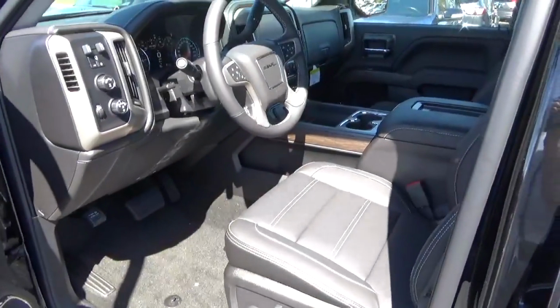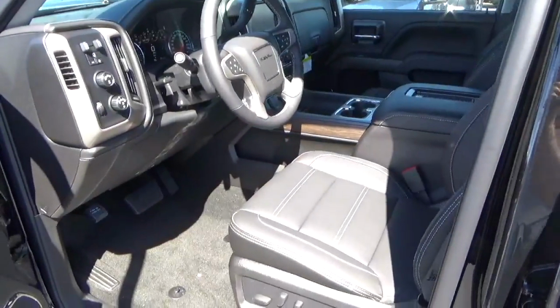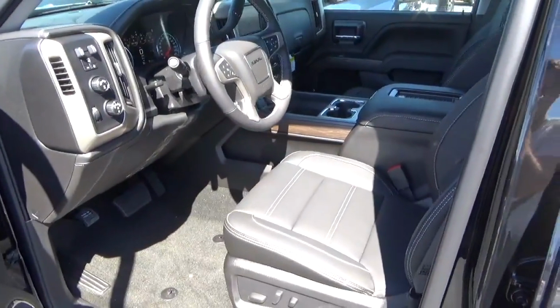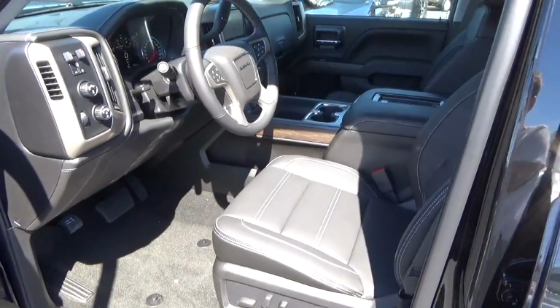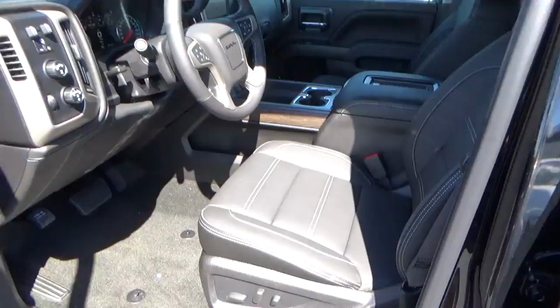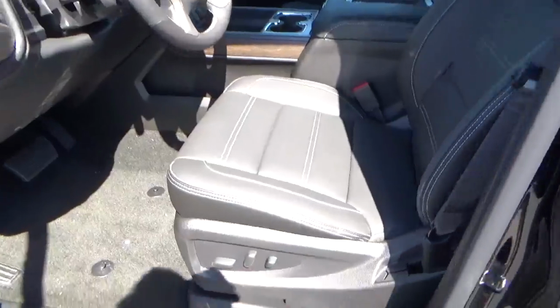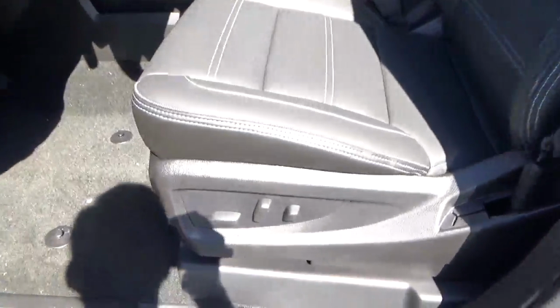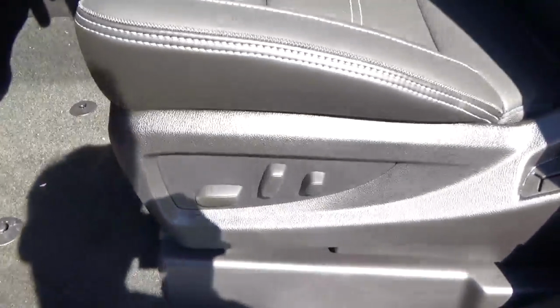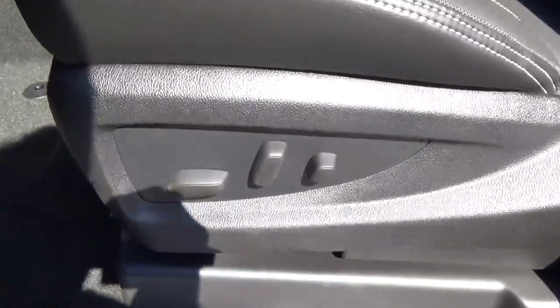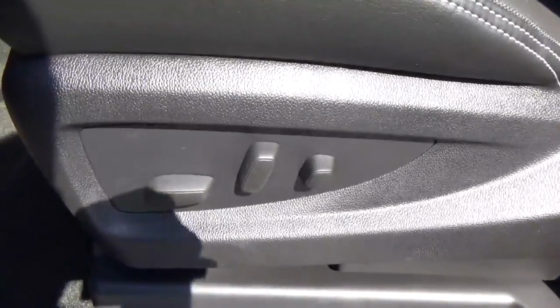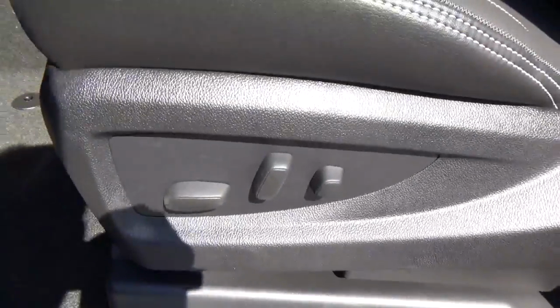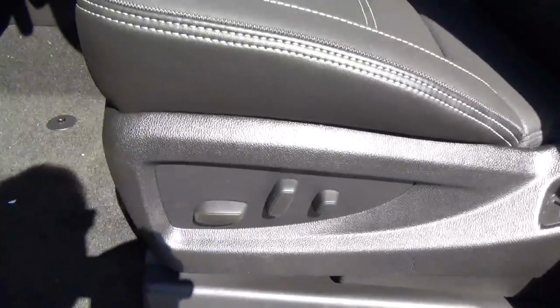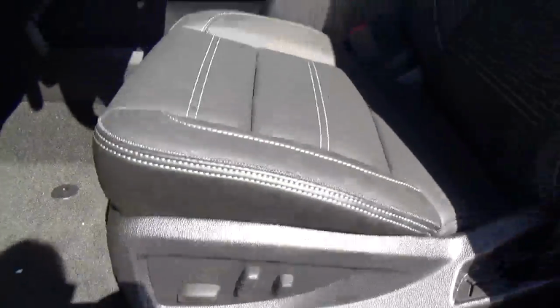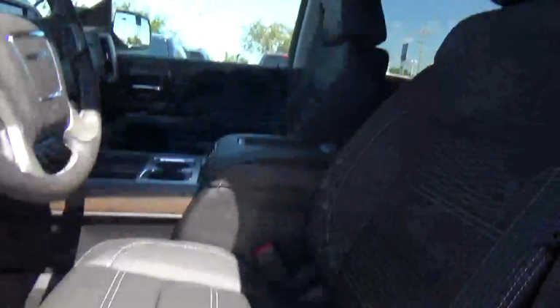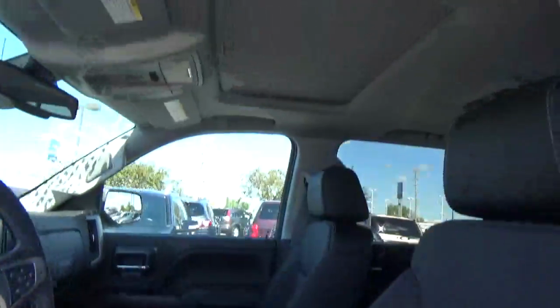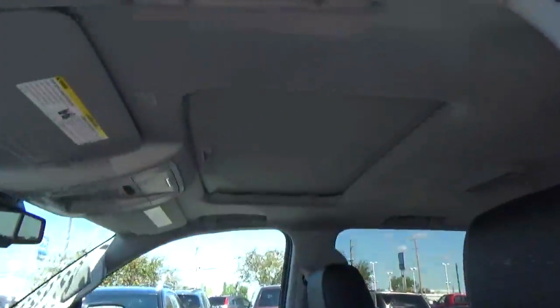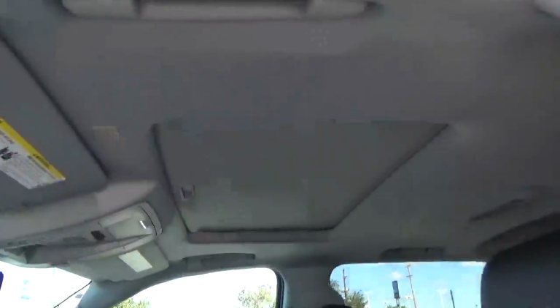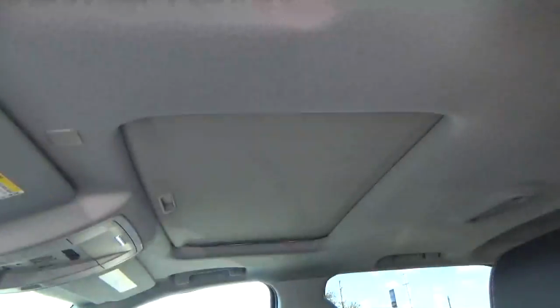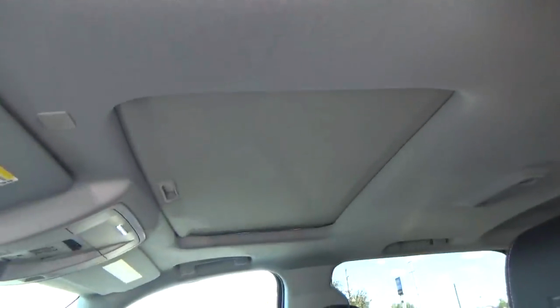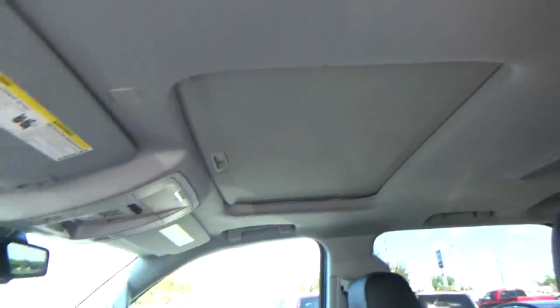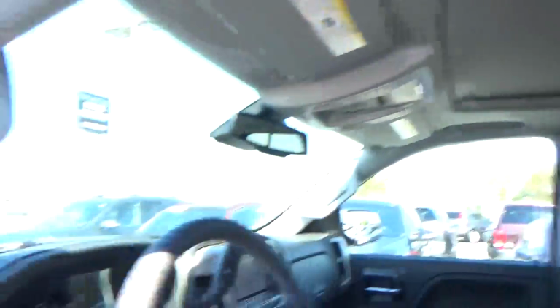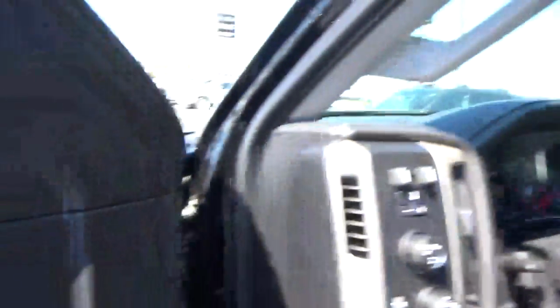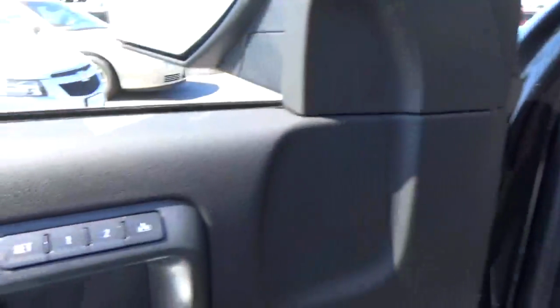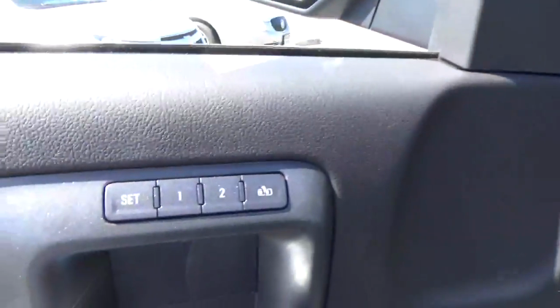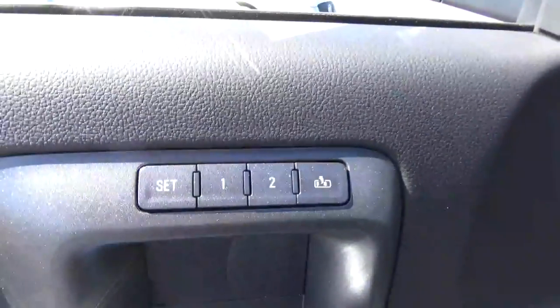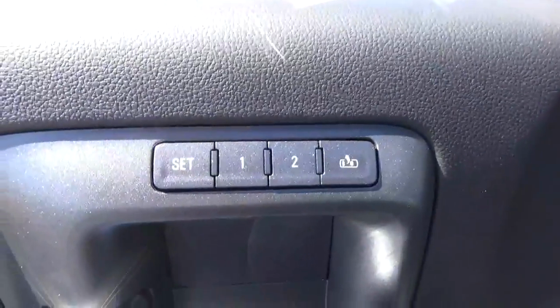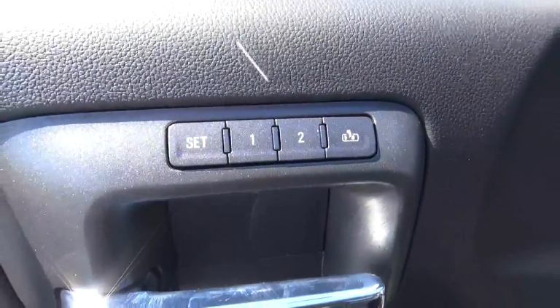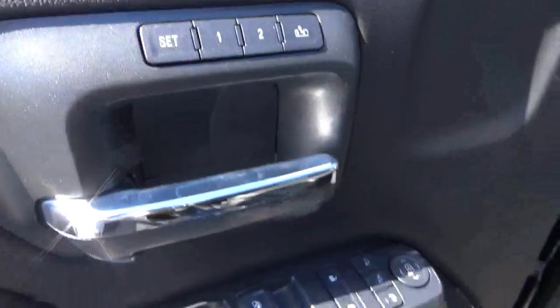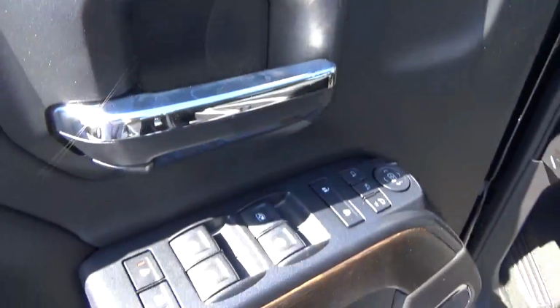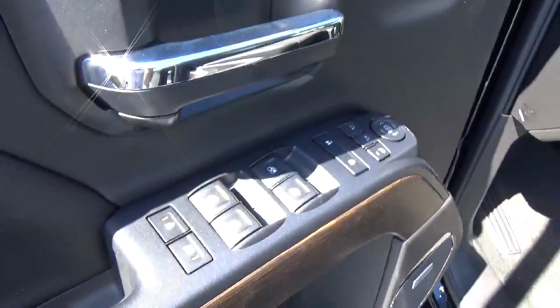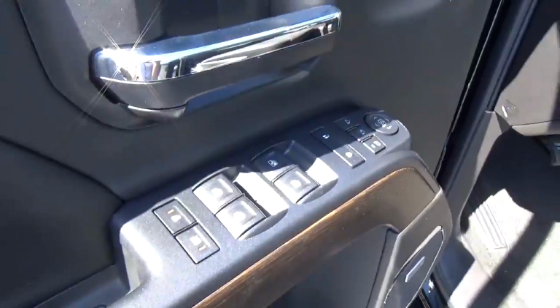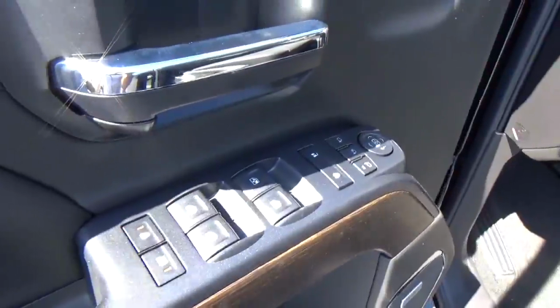Power running boards. Leather seats. Power driver seat. Sunroof. Driver seat memory. Power windows, door locks, and mirrors.